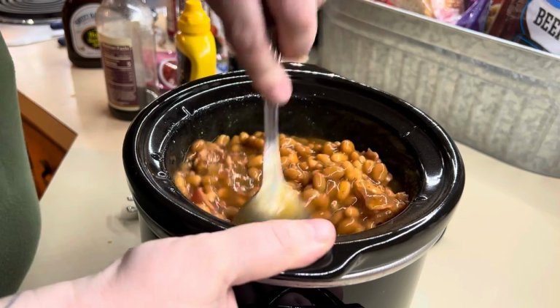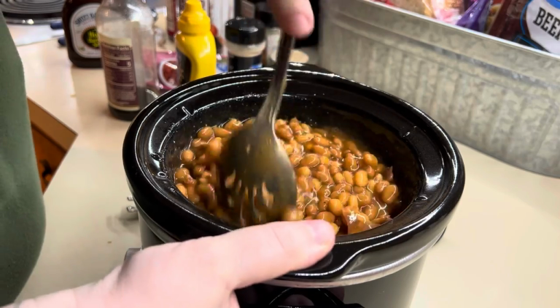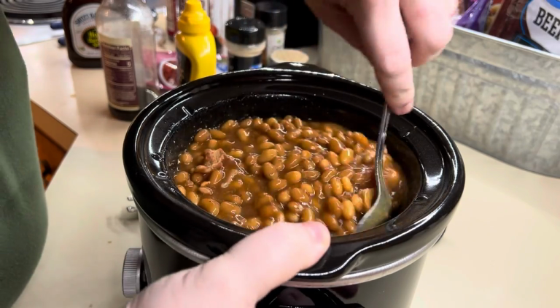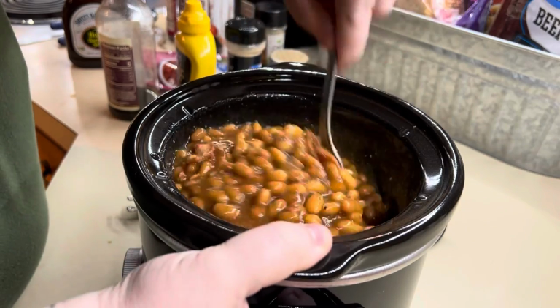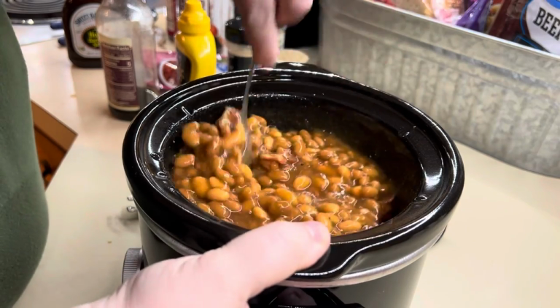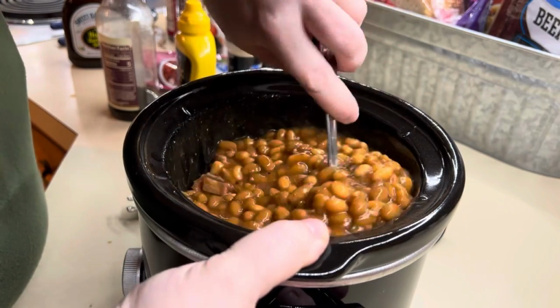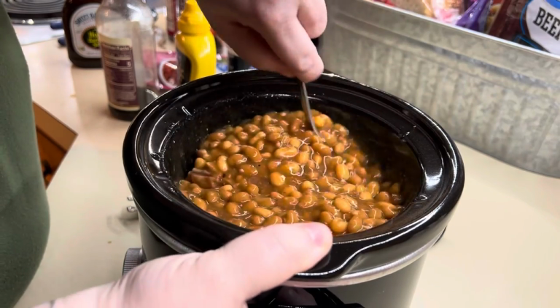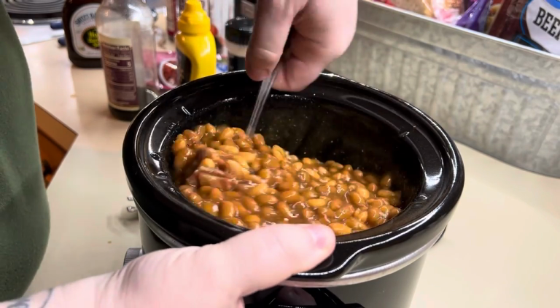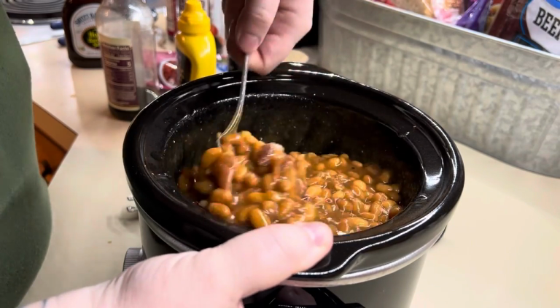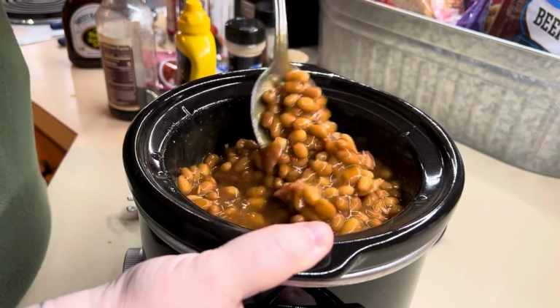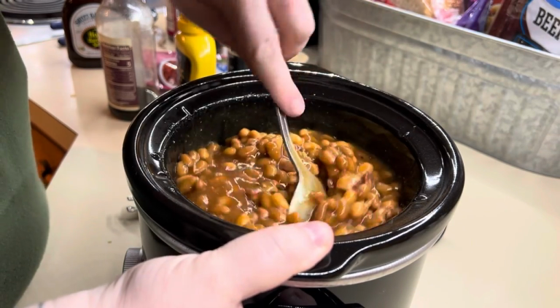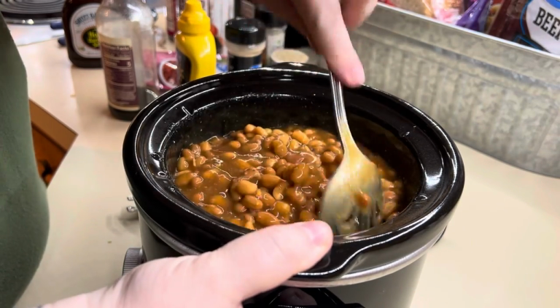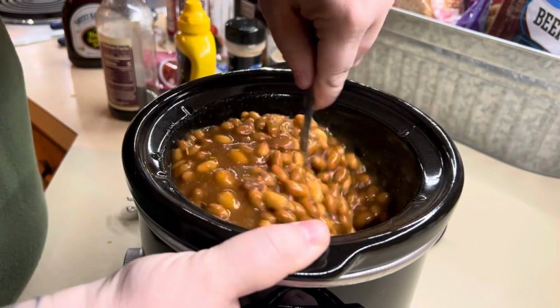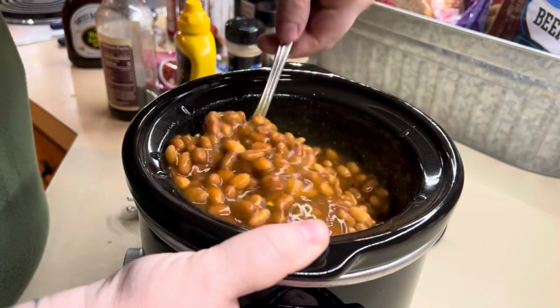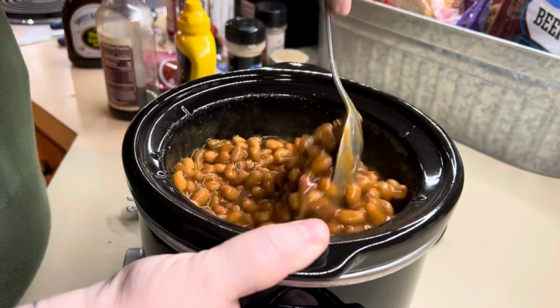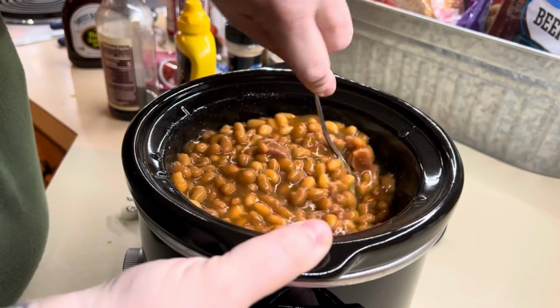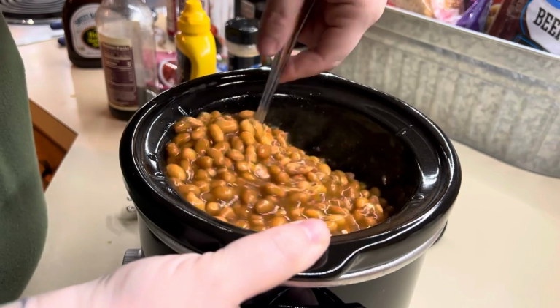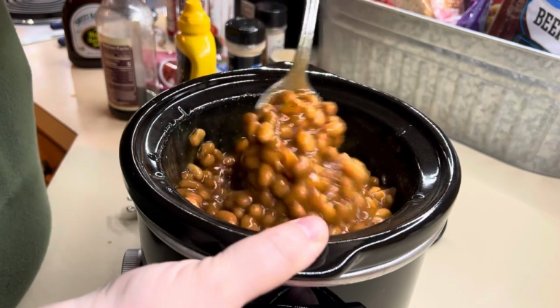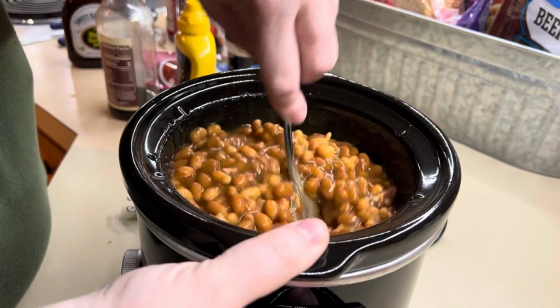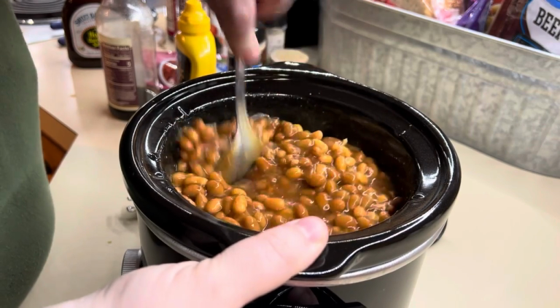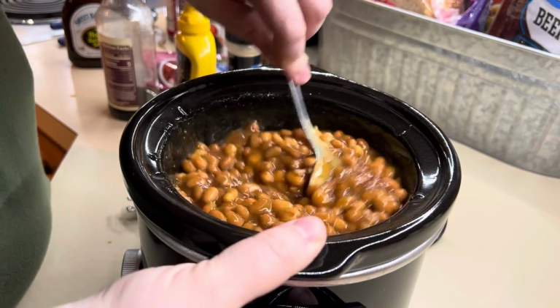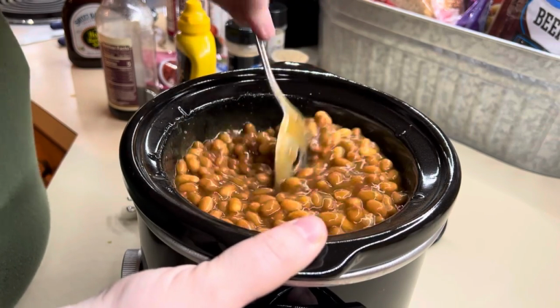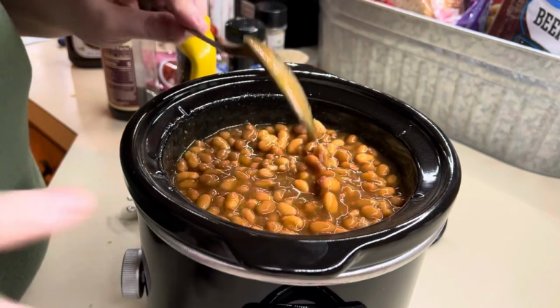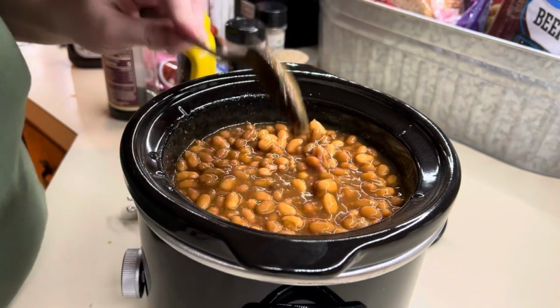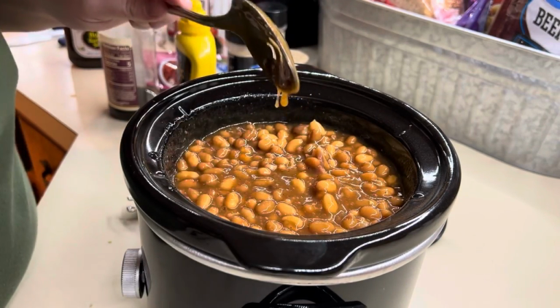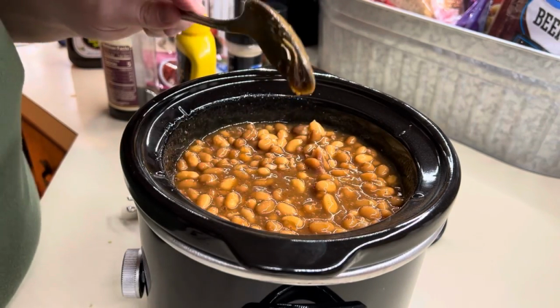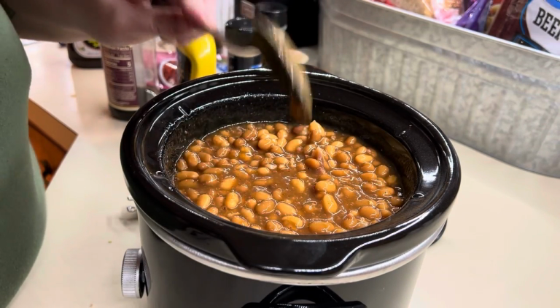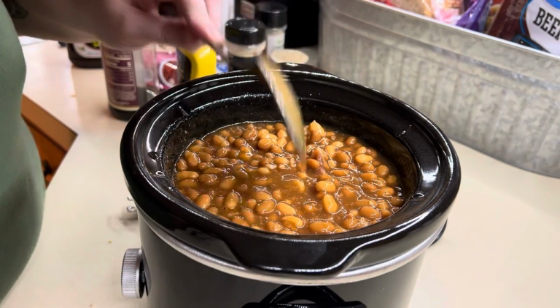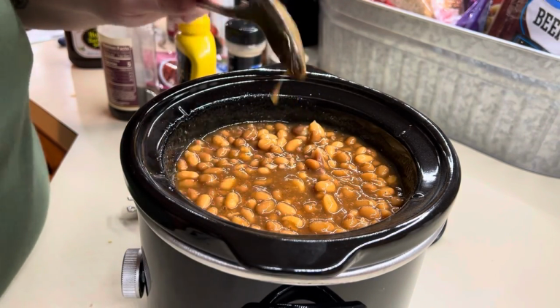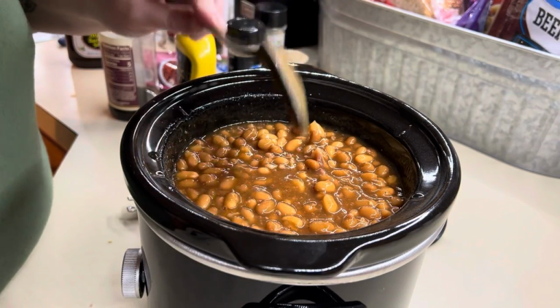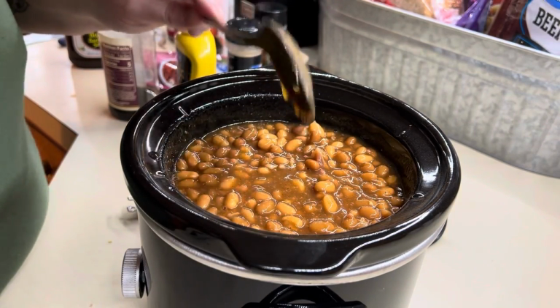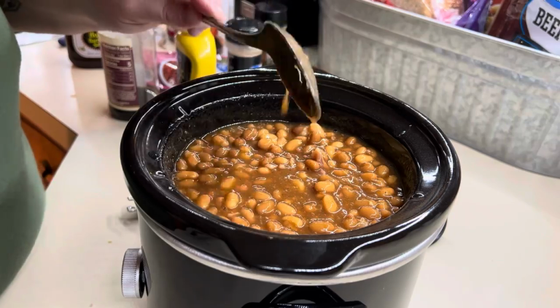I'll come back once they get heated through and taste it to see if I need to add any more brown sugar or seasonings. That's it — easy side dish.